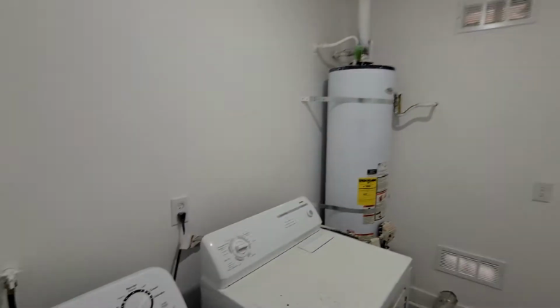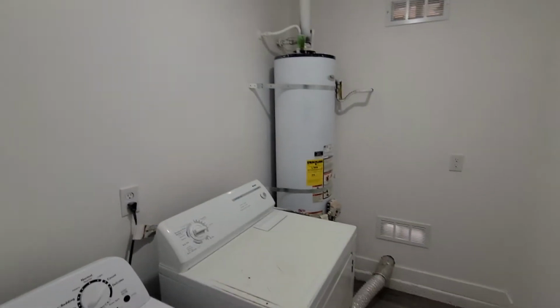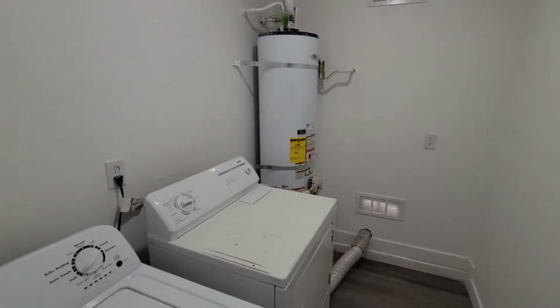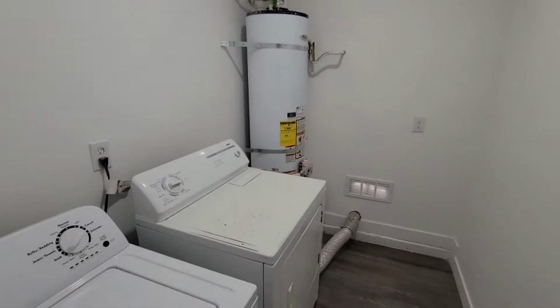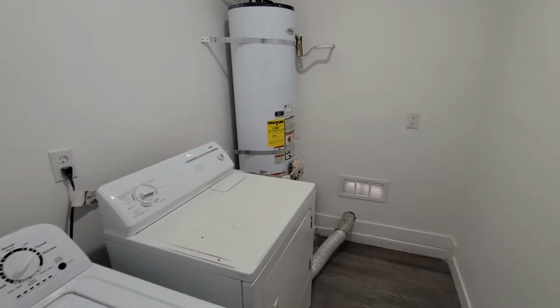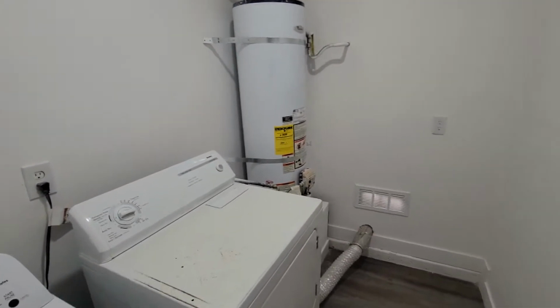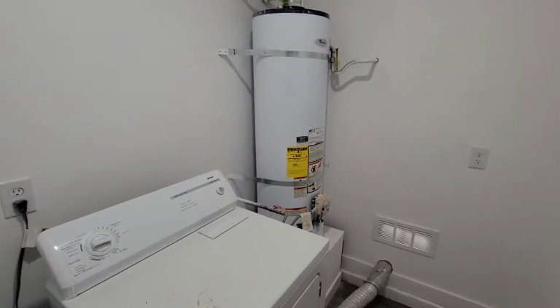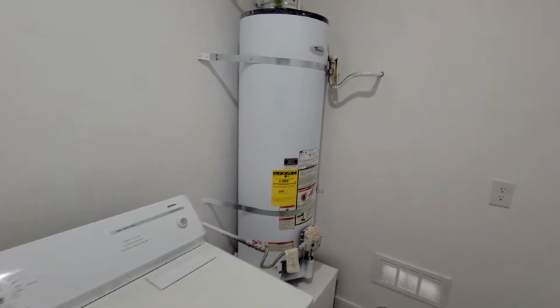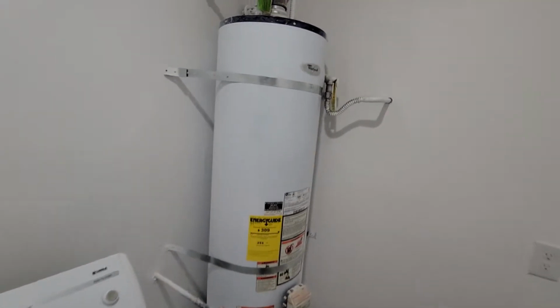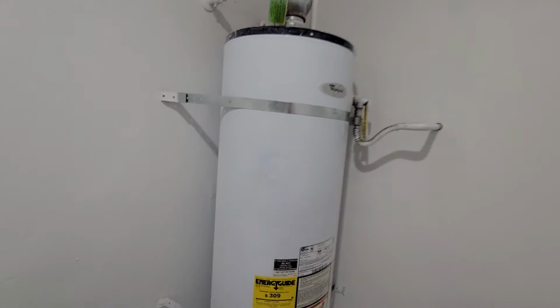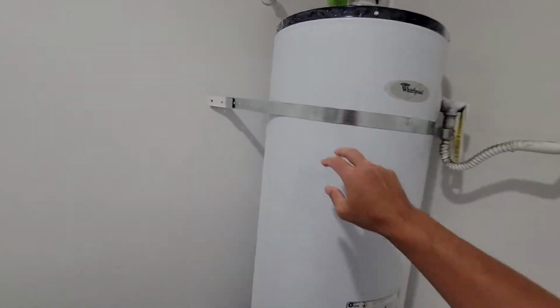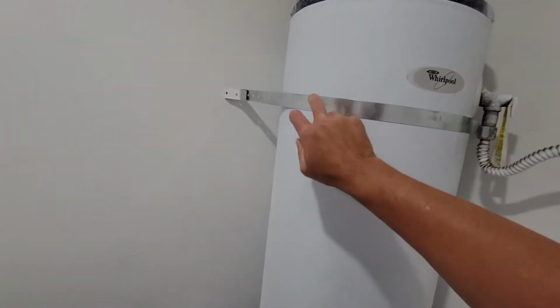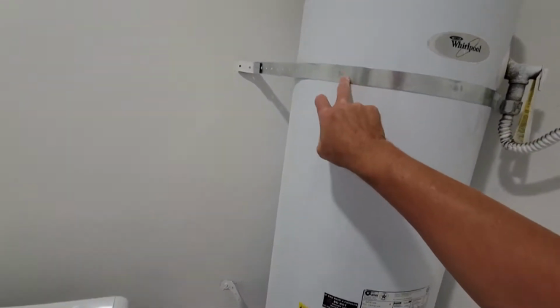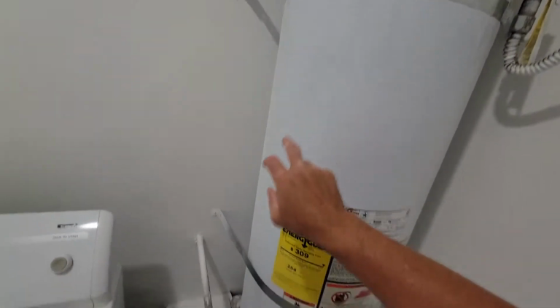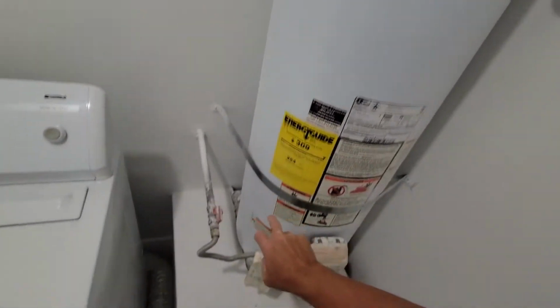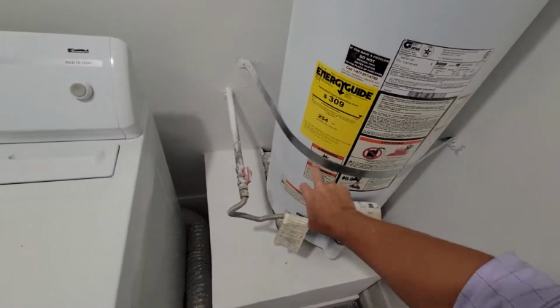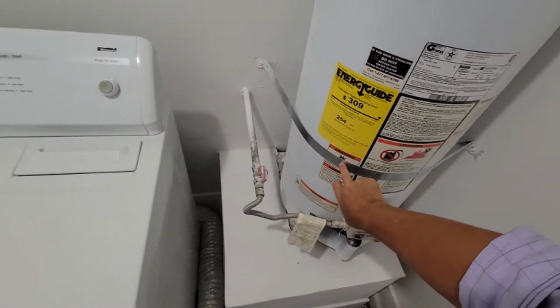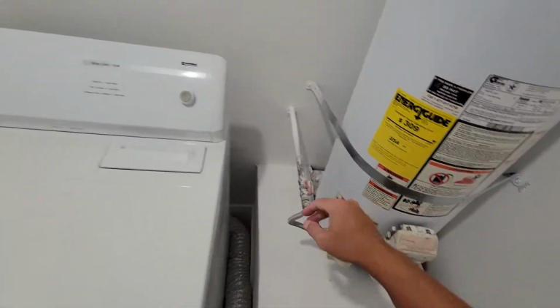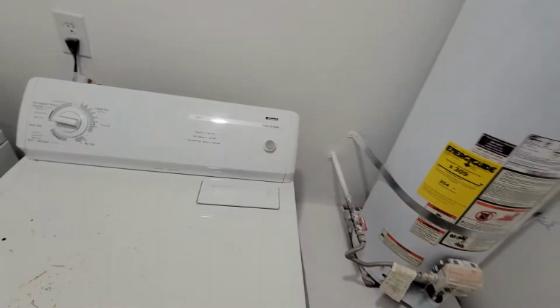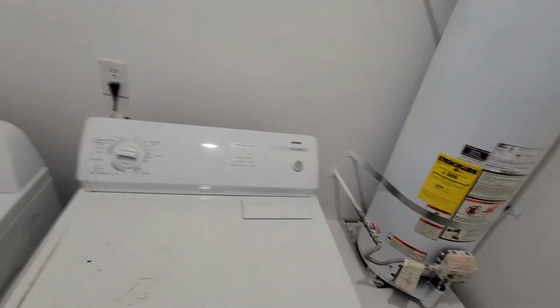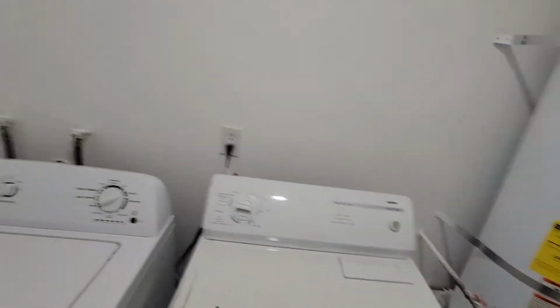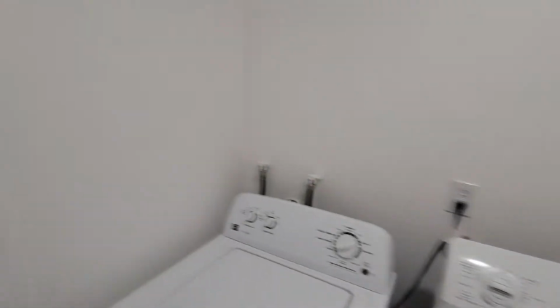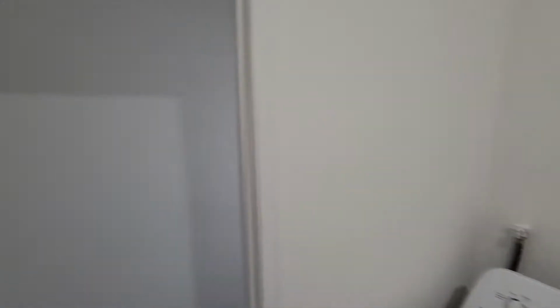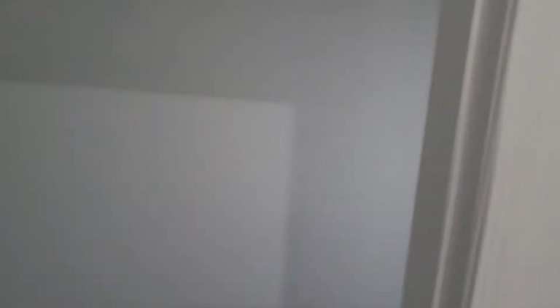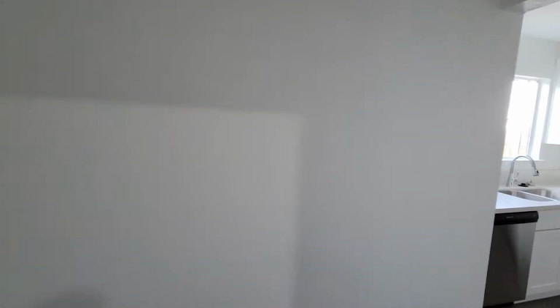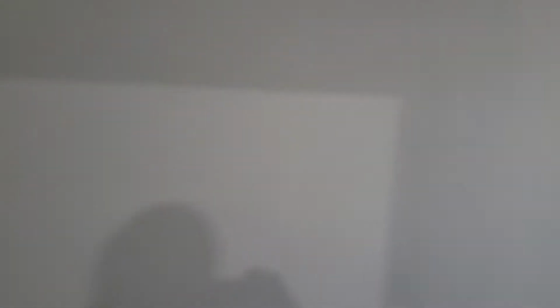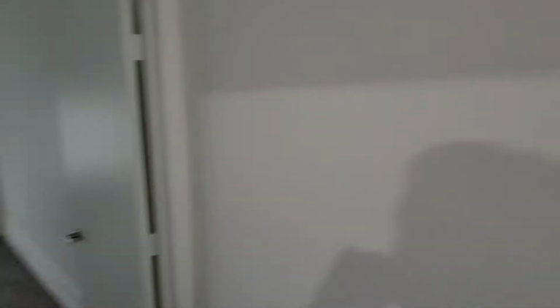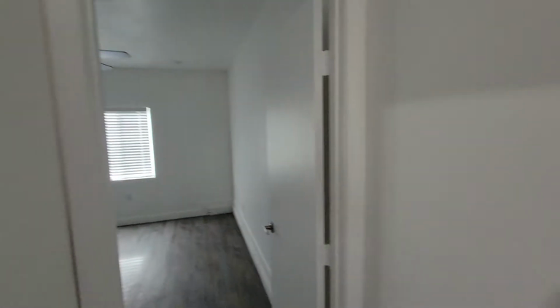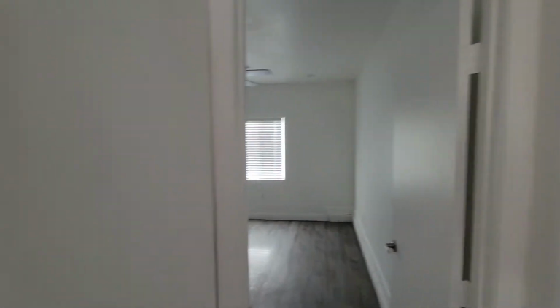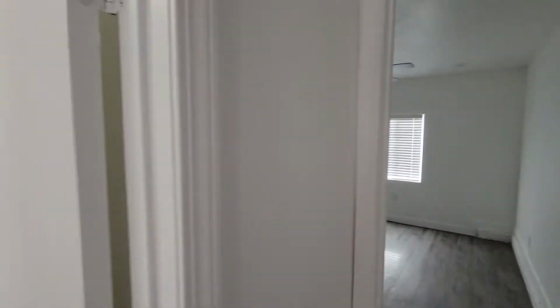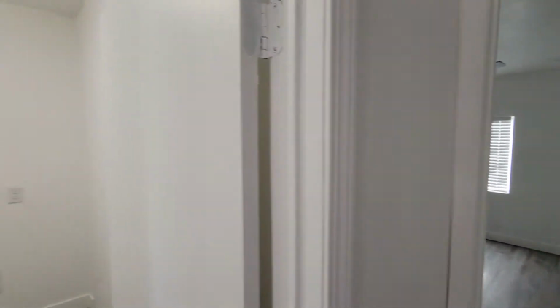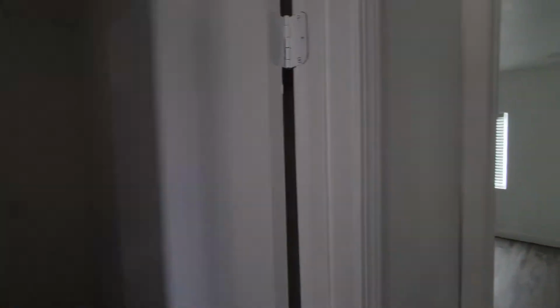Here's the laundry. We're always looking for this little guy here — the strap kit. Good. That's a gas water heater, washer and dryer.